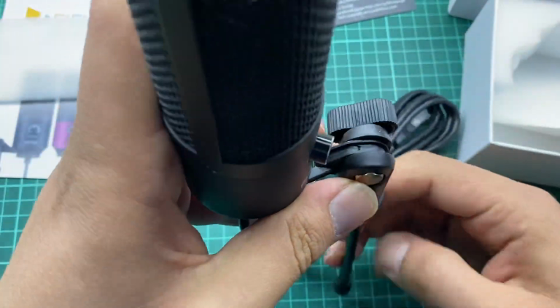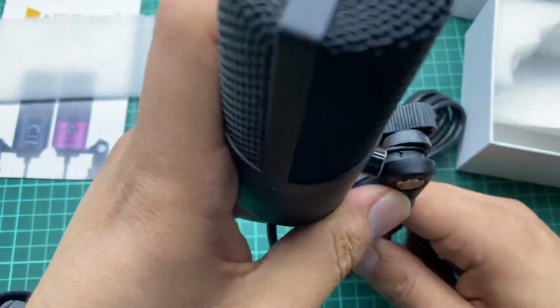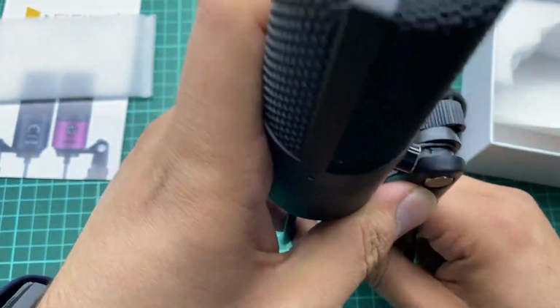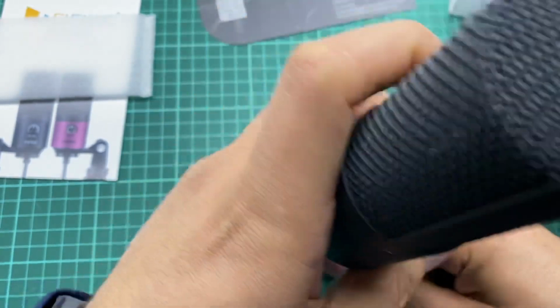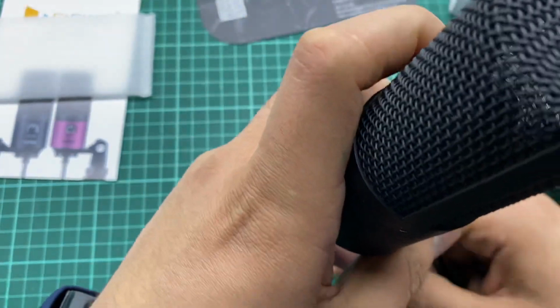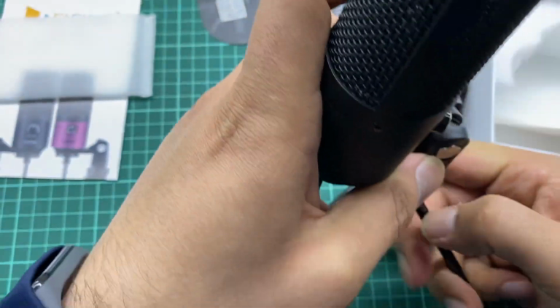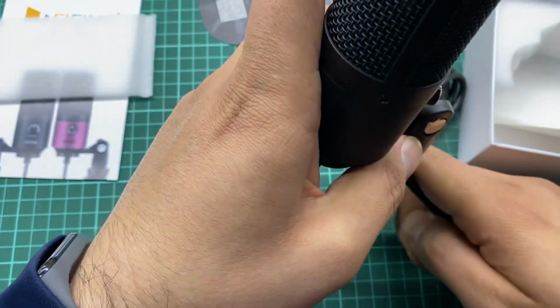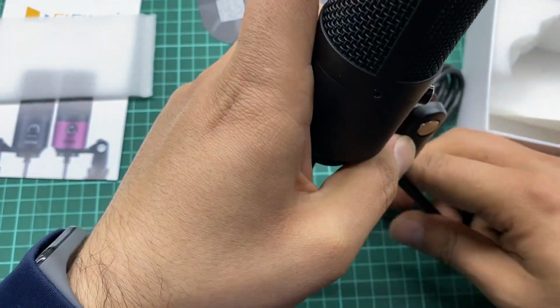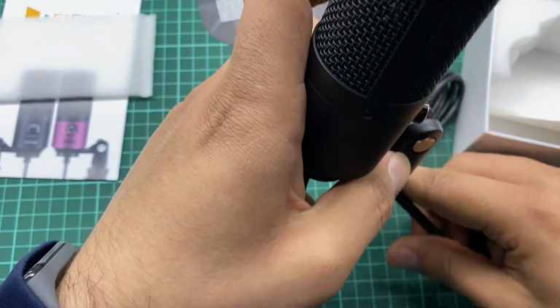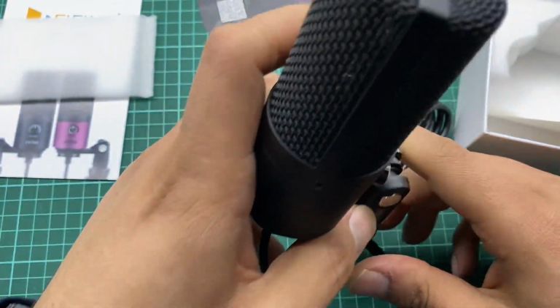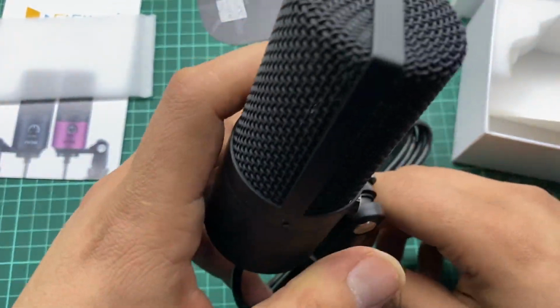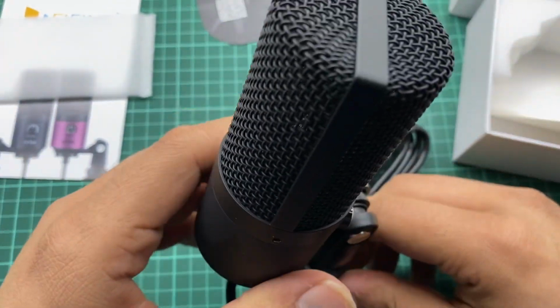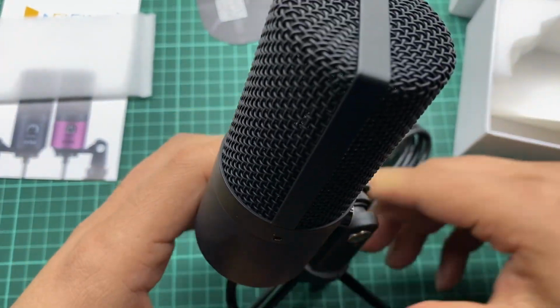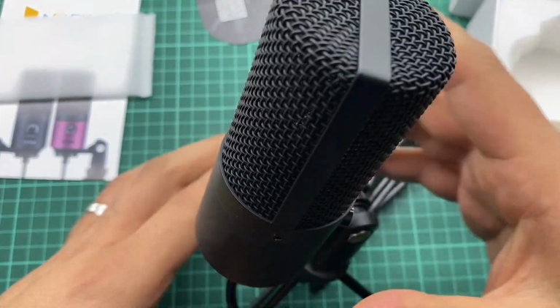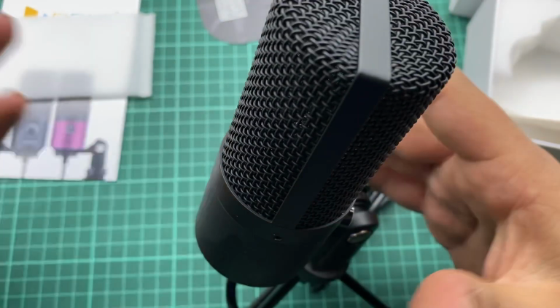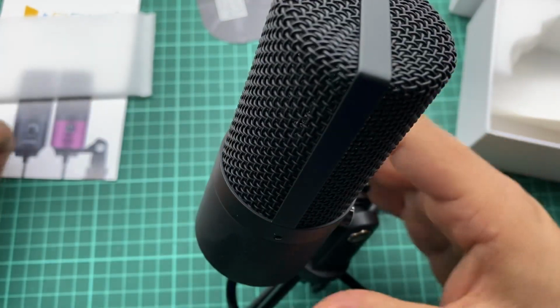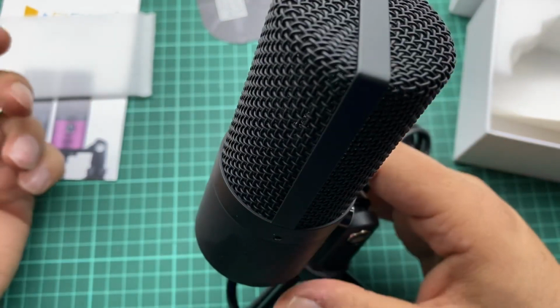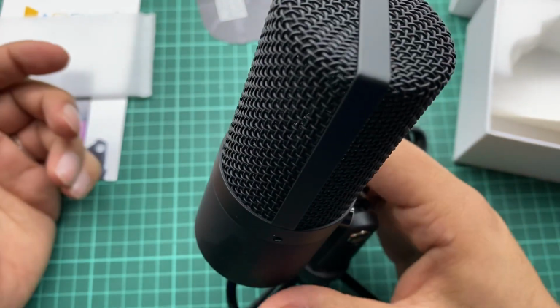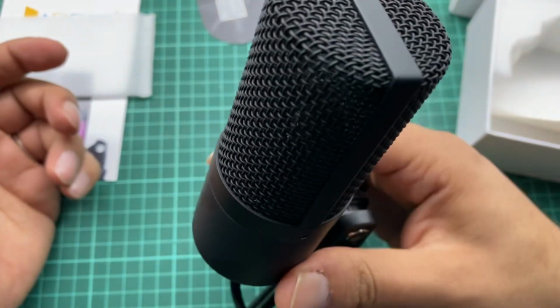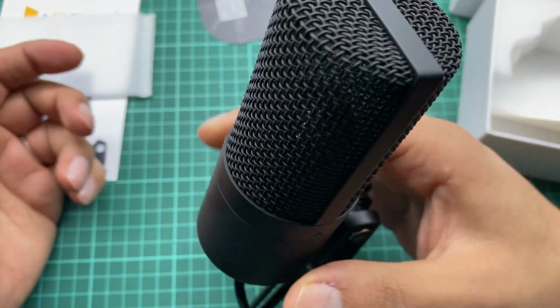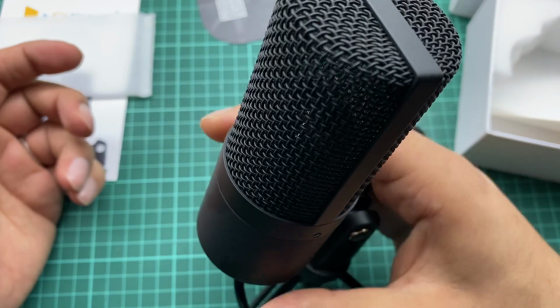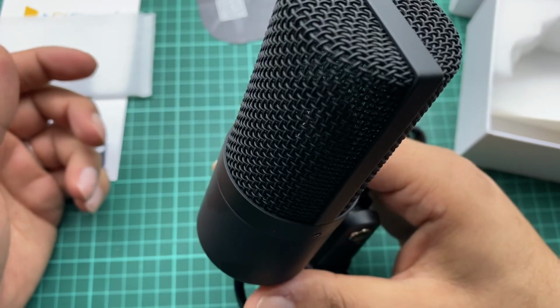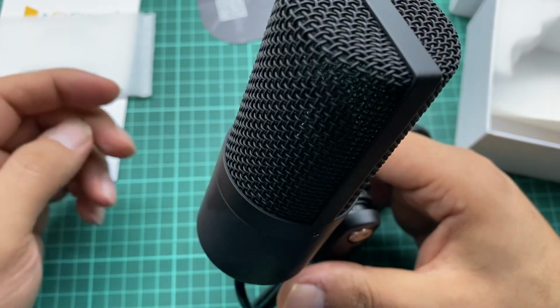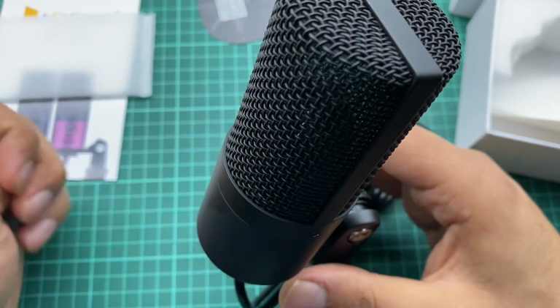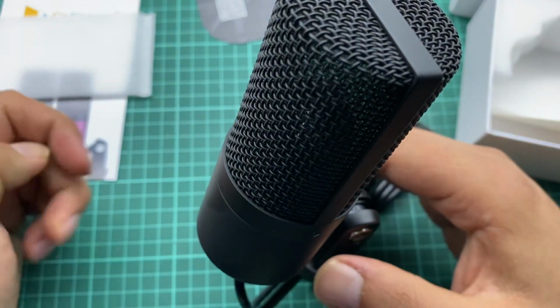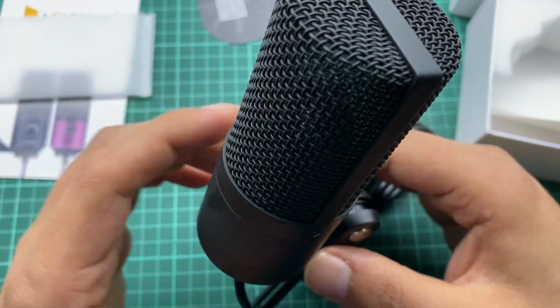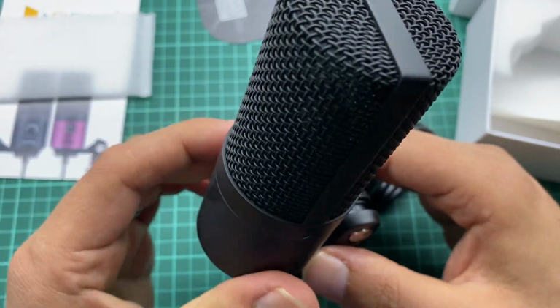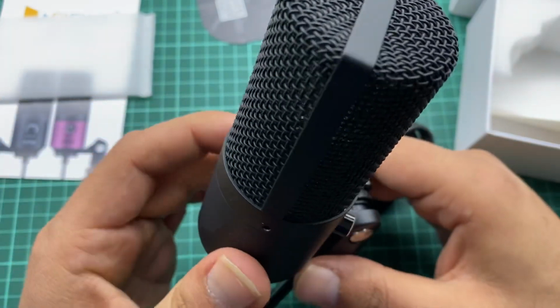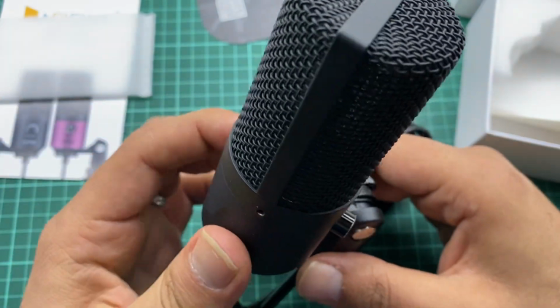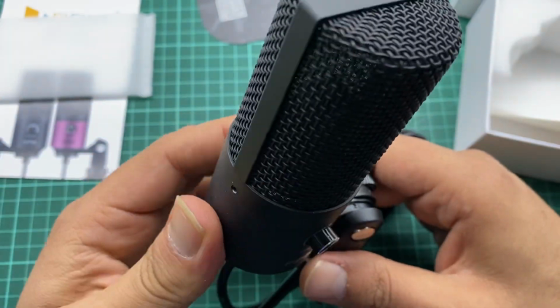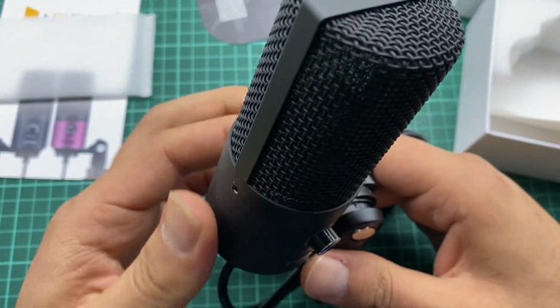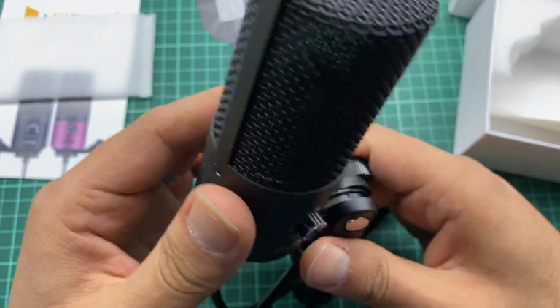This is our mic and this is the unboxing video. I will make another video in which I will show you the mic in action.